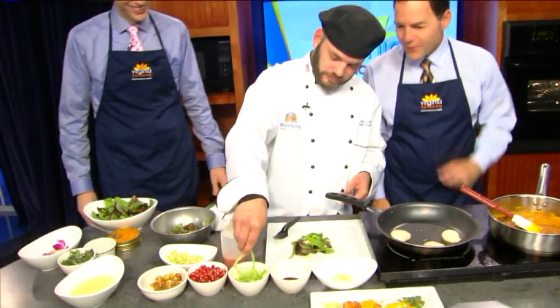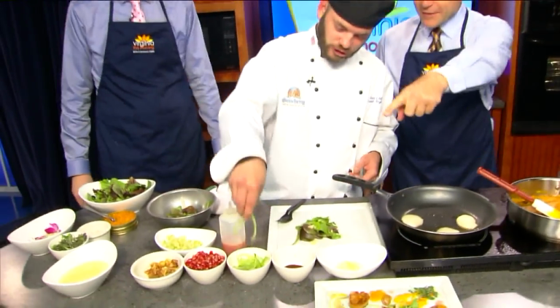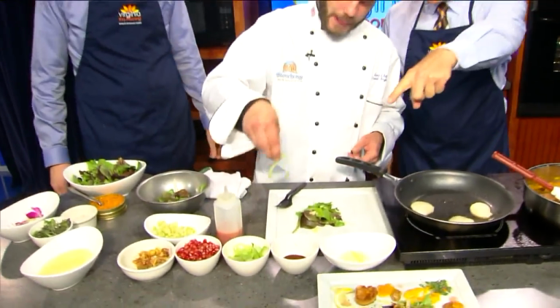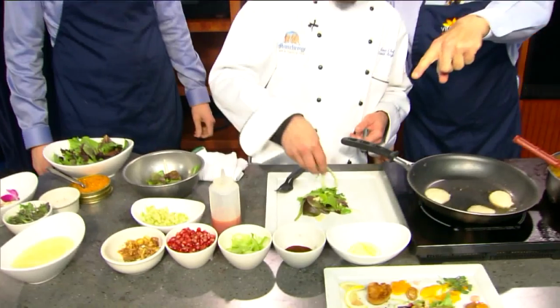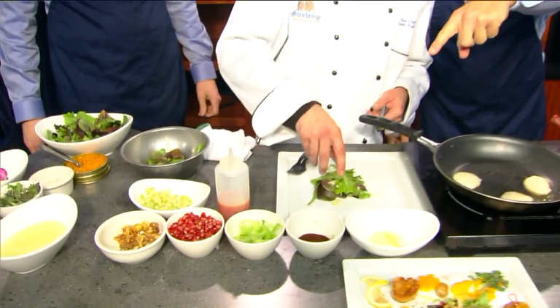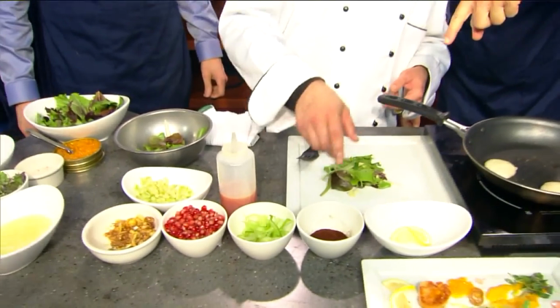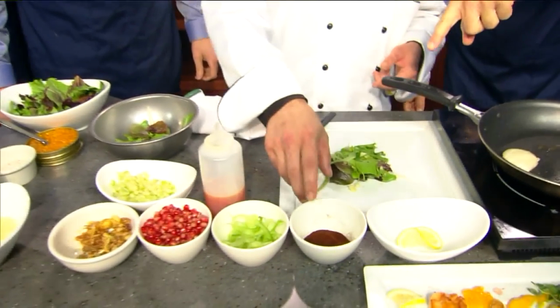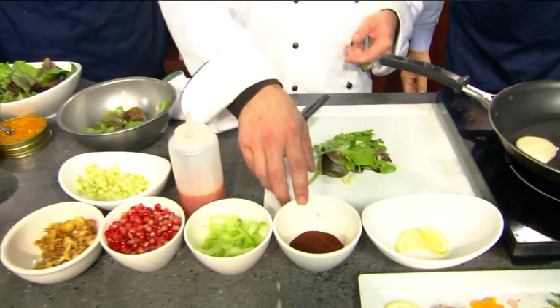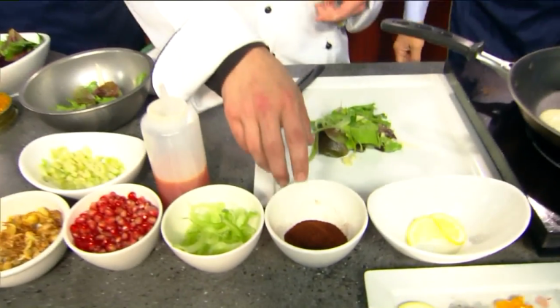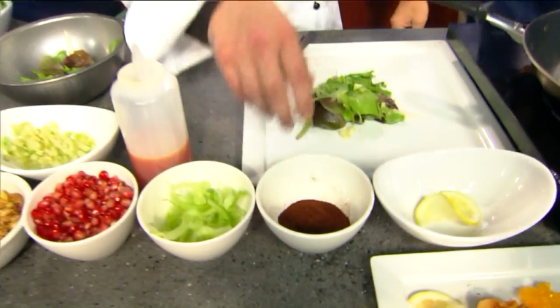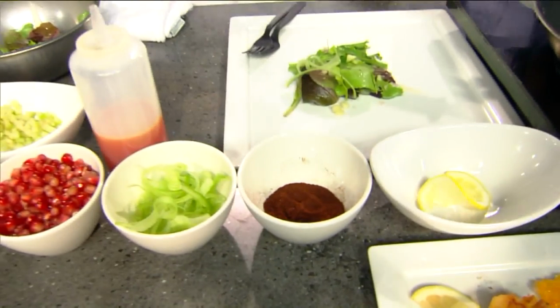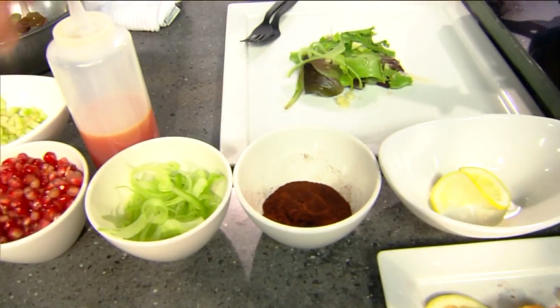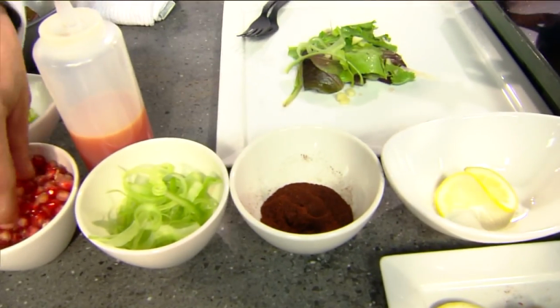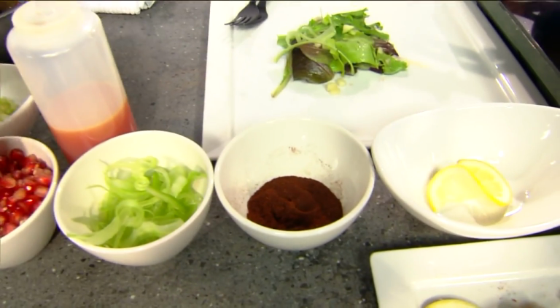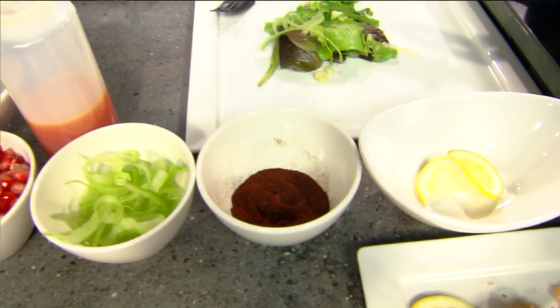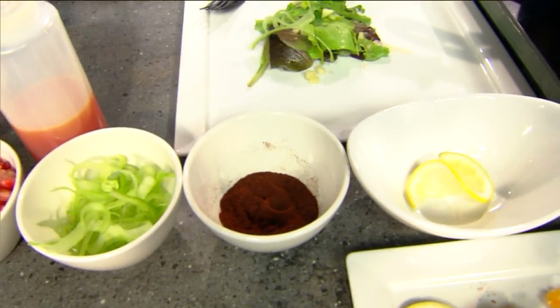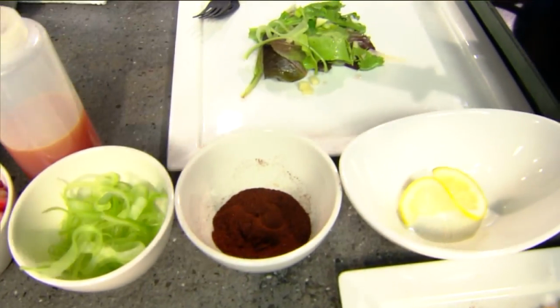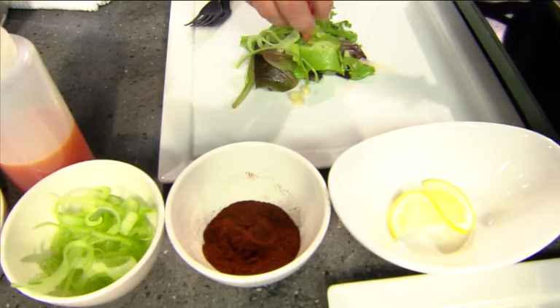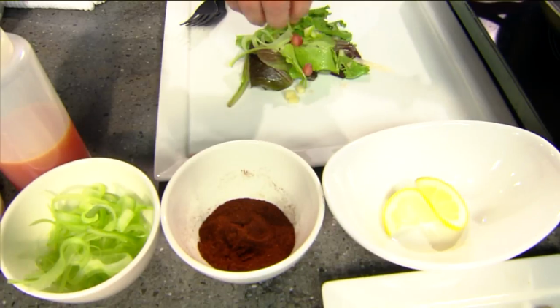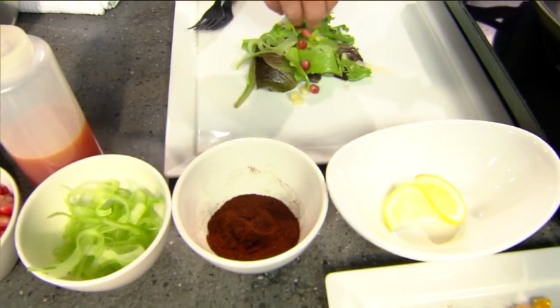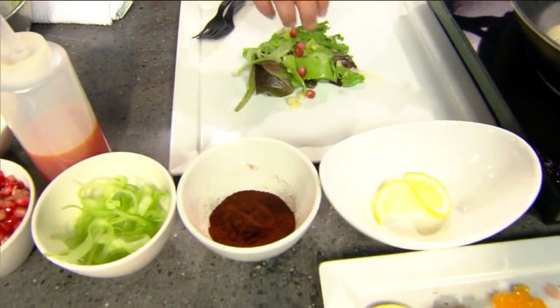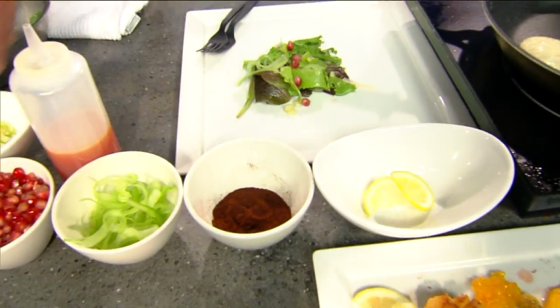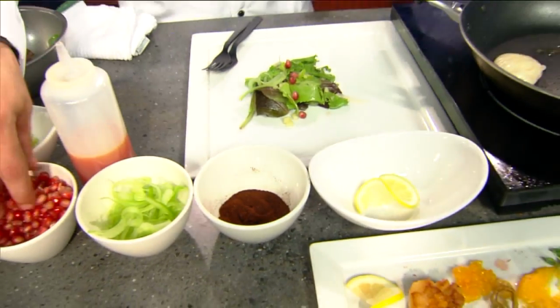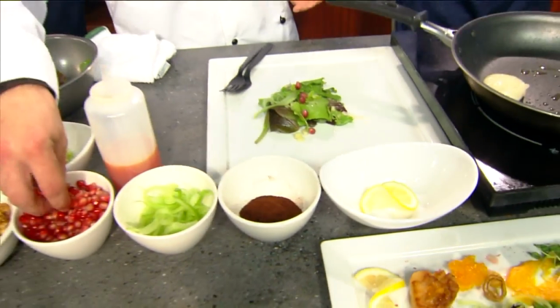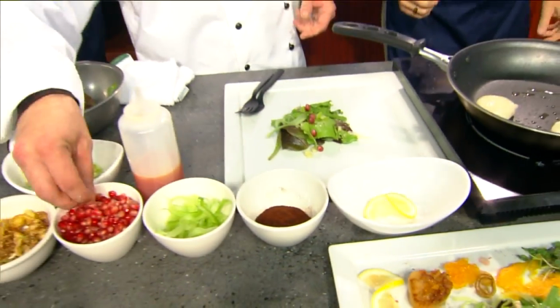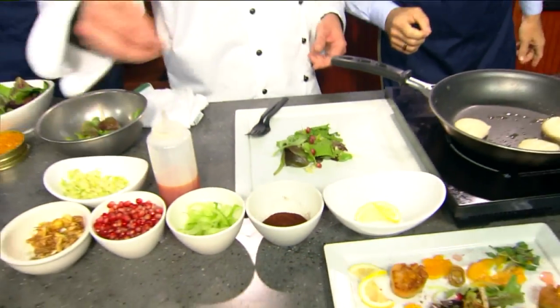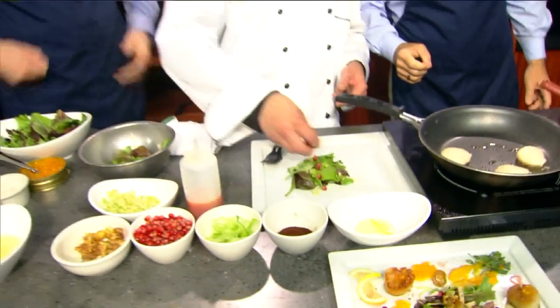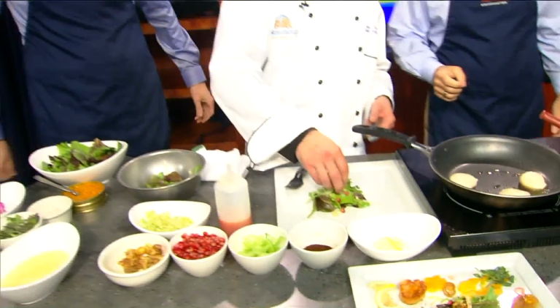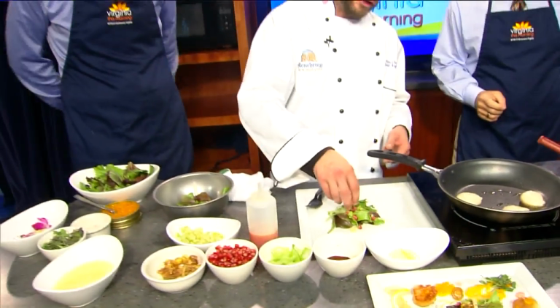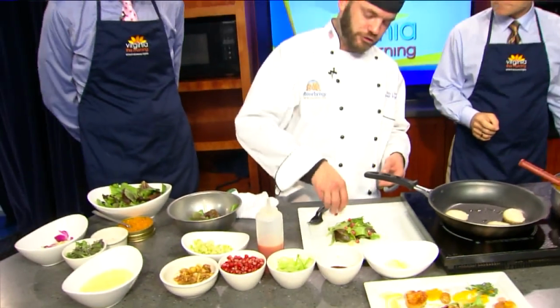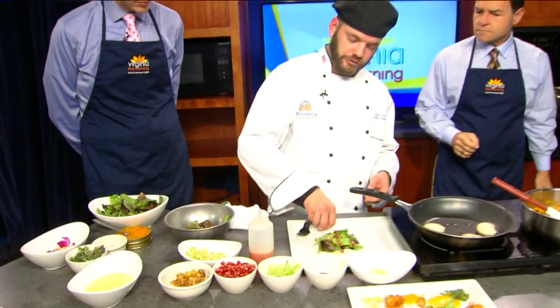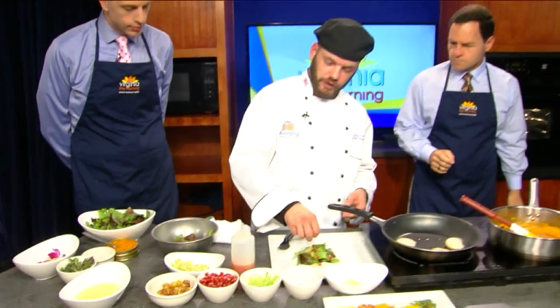What do we have right there? This right here is some chili powder. Is that going on the salad? Yes, sir — chili powder on the salad. Just to get a little zing, contrast, flavor.